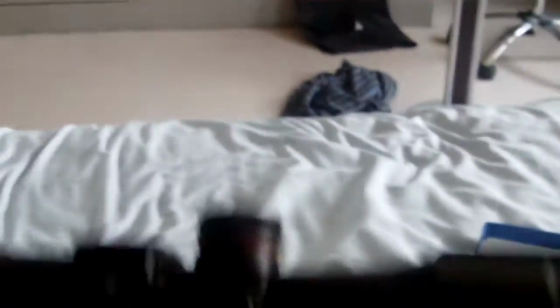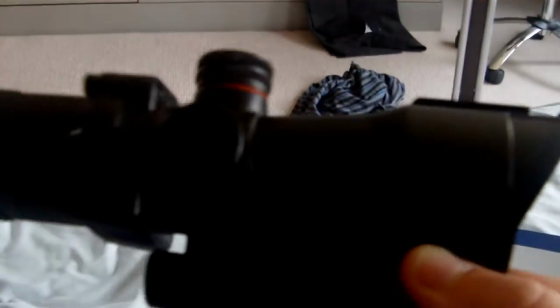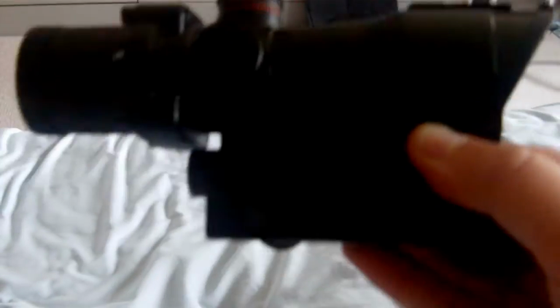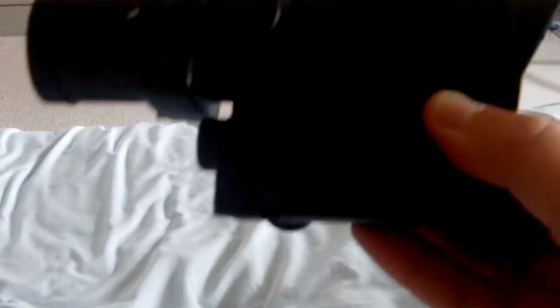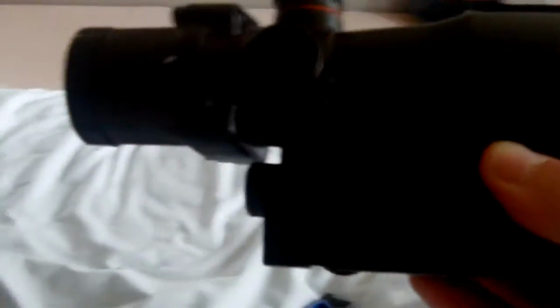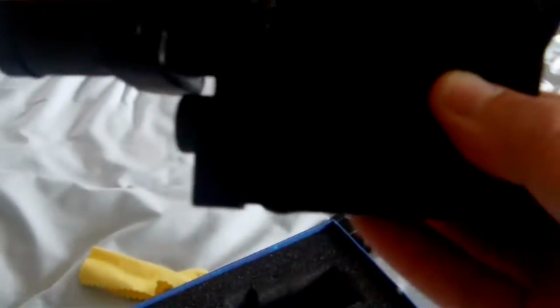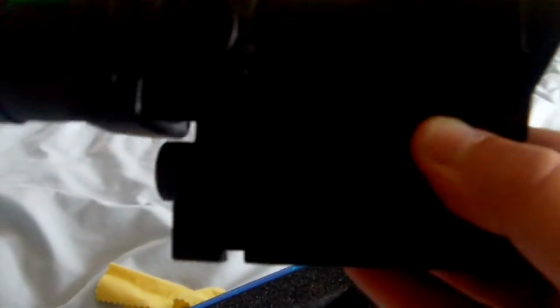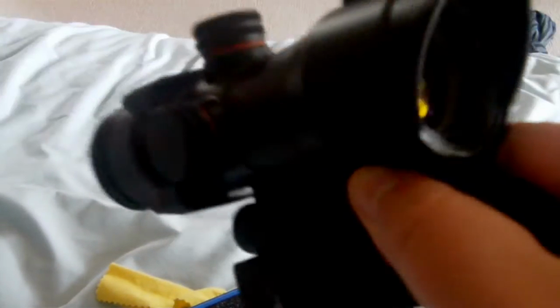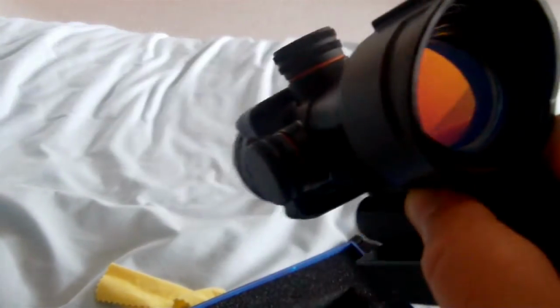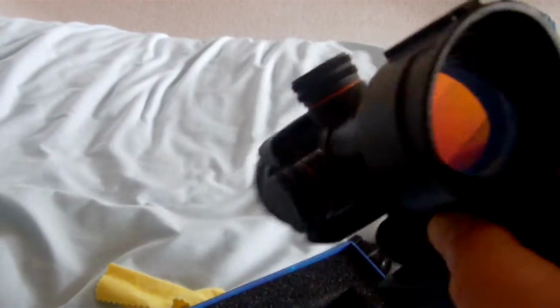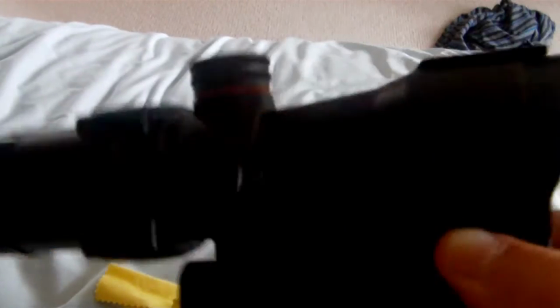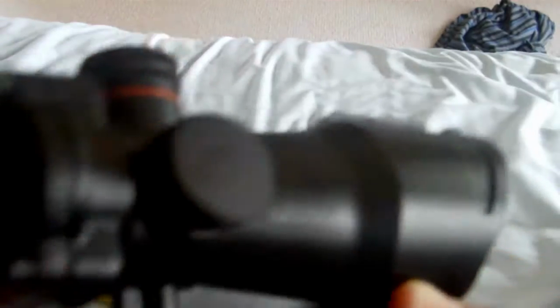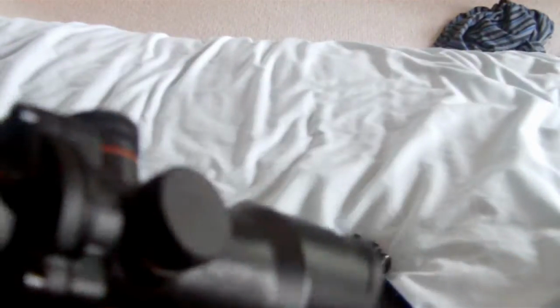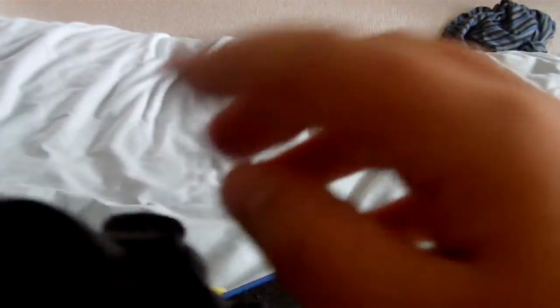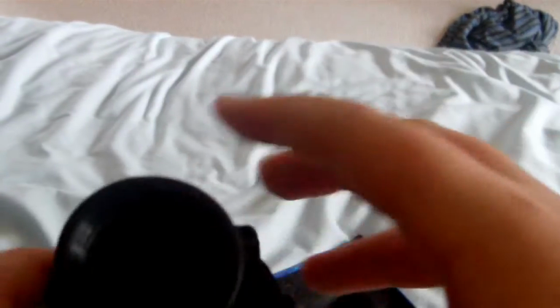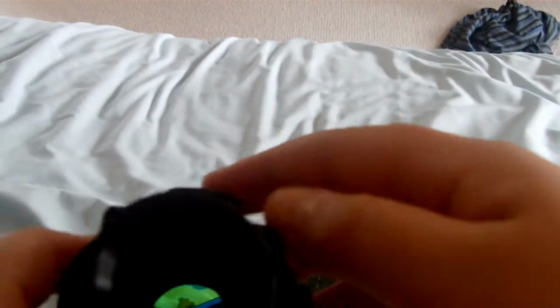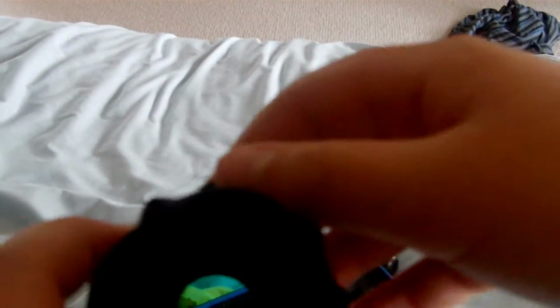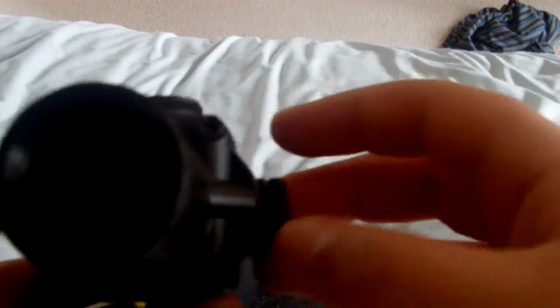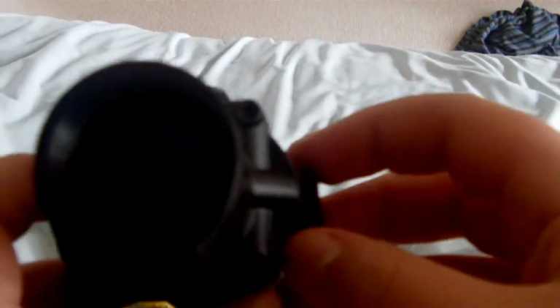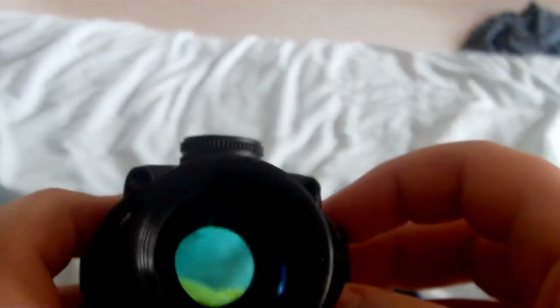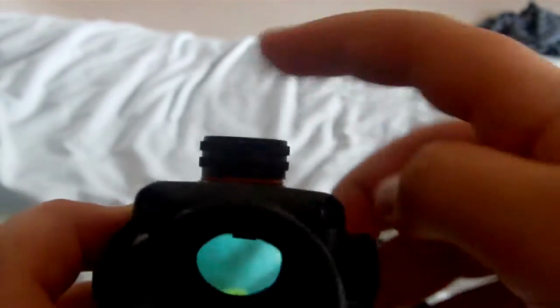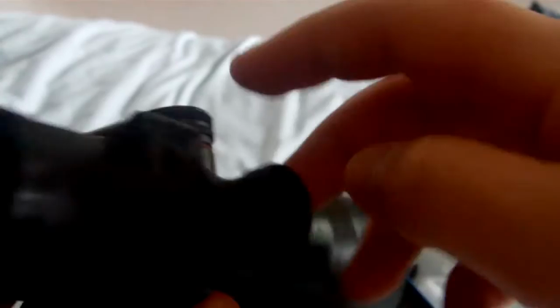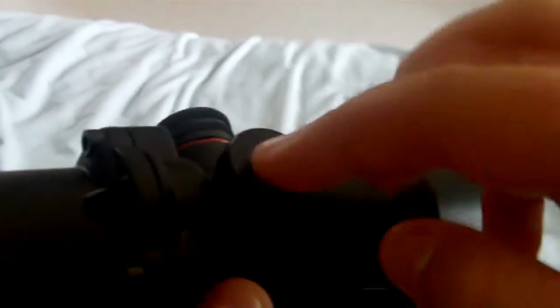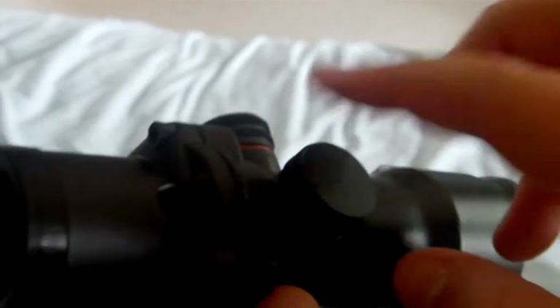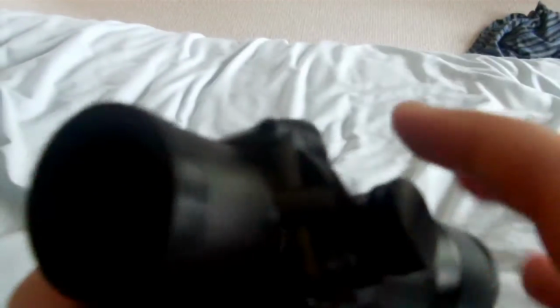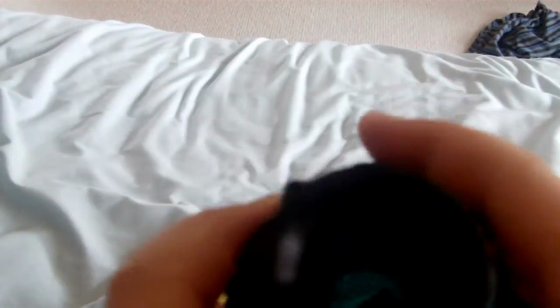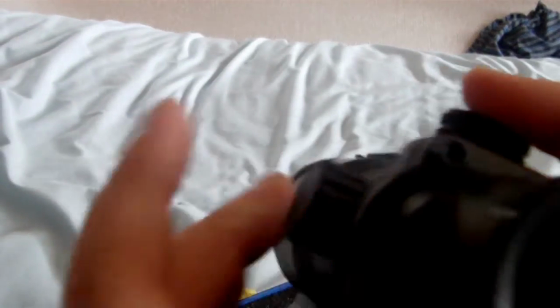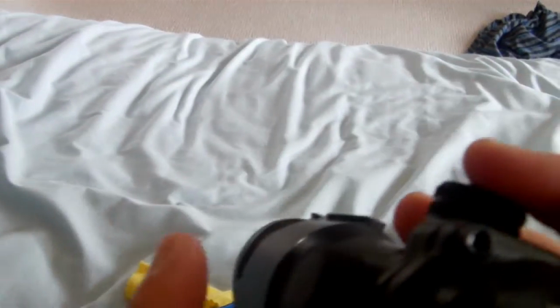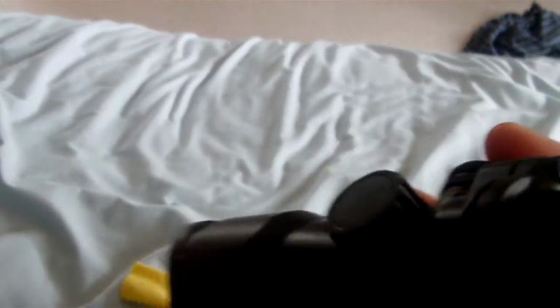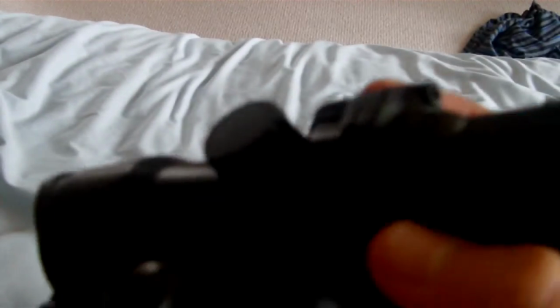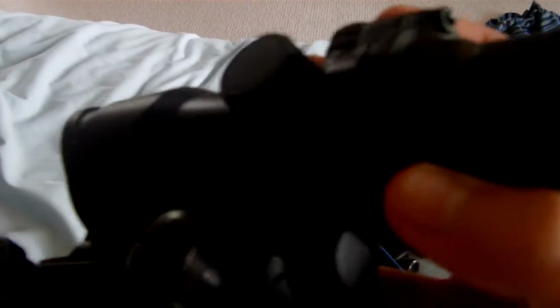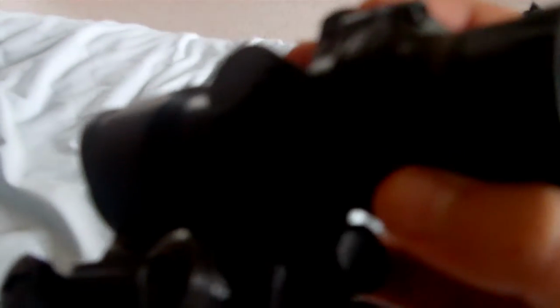So, Trijicon ACOG. On the top and the side they have buttons for windage and elevation adjustment. The button on the left-hand side controls your red dot.